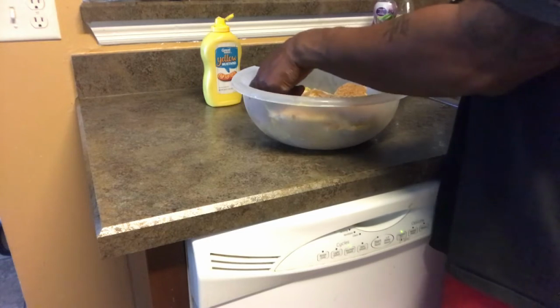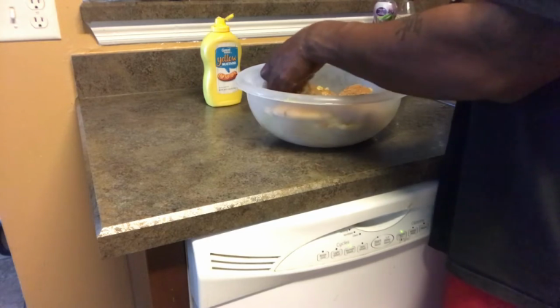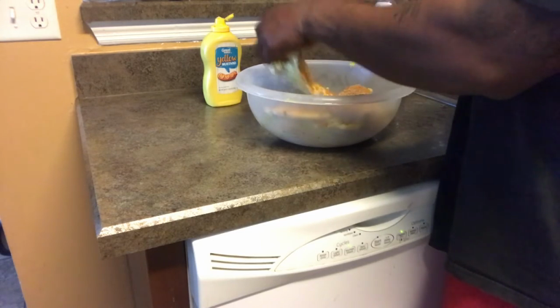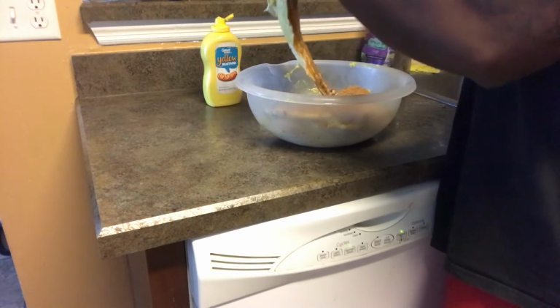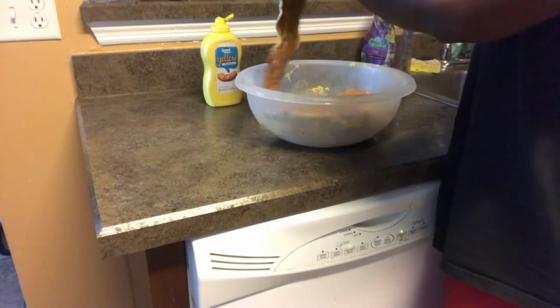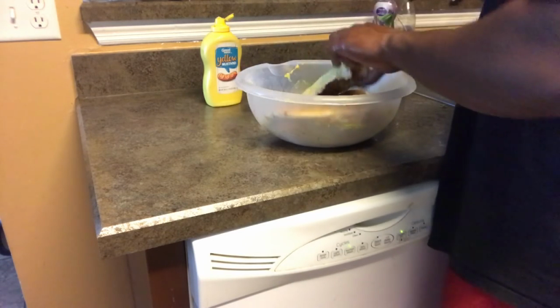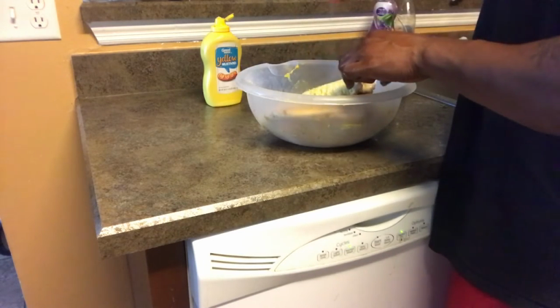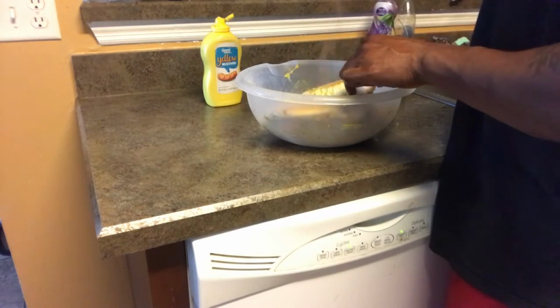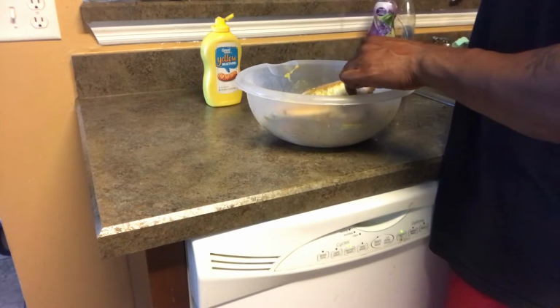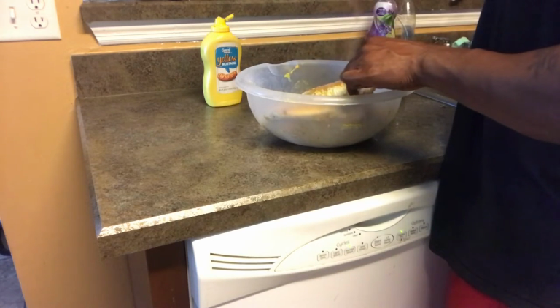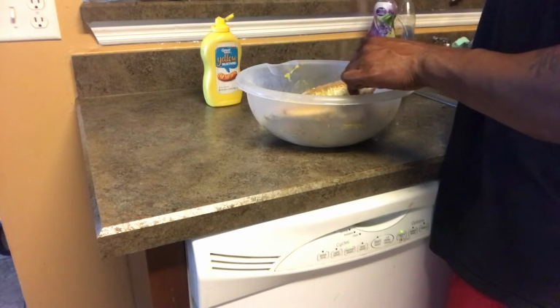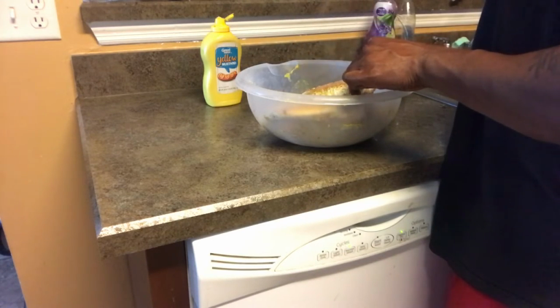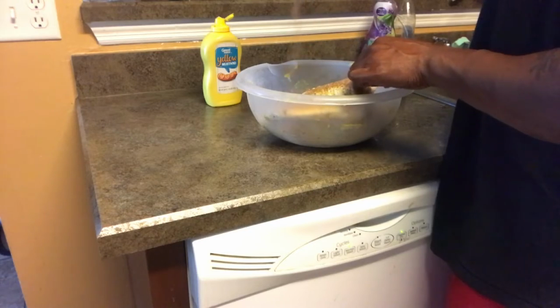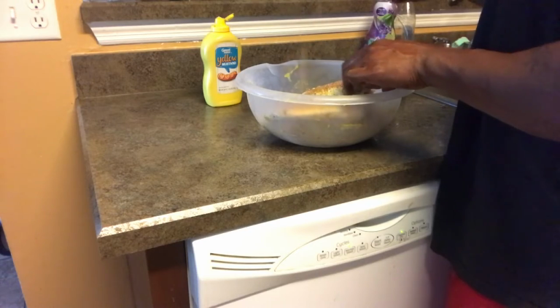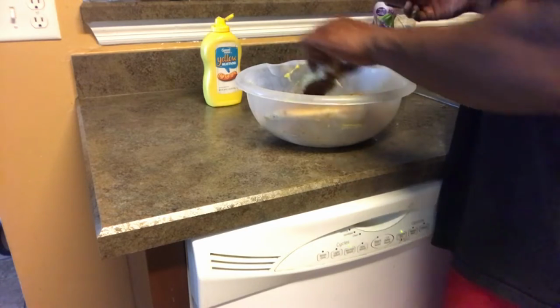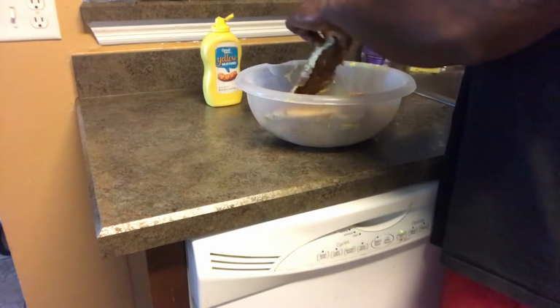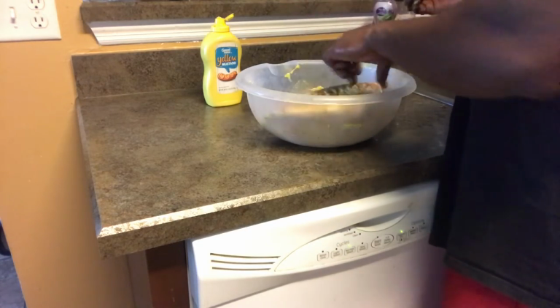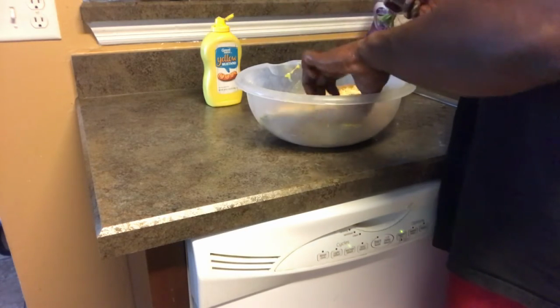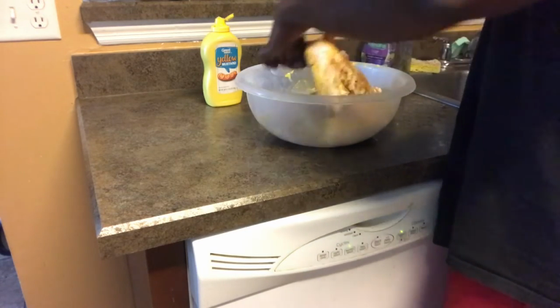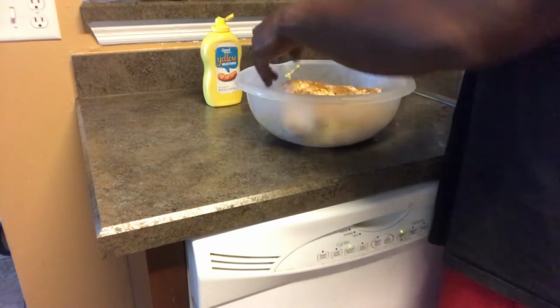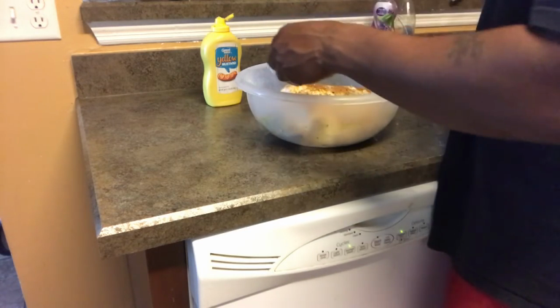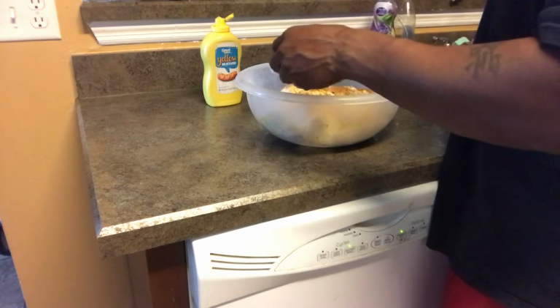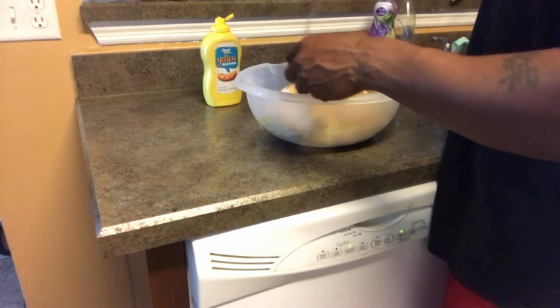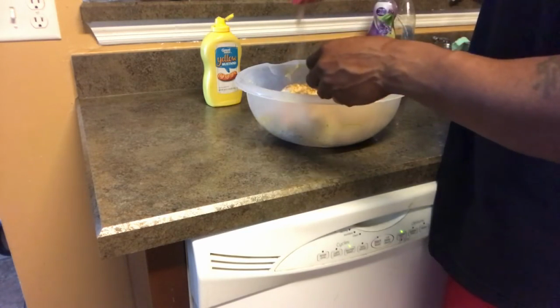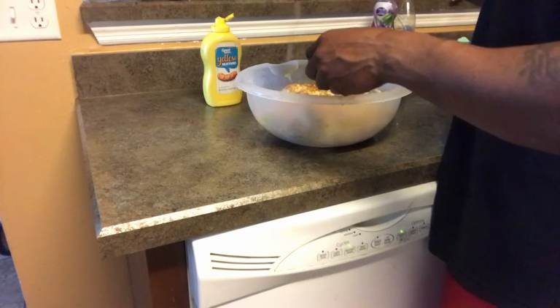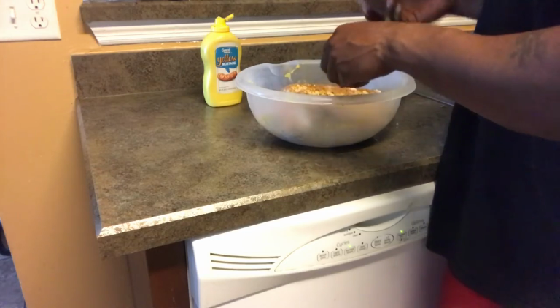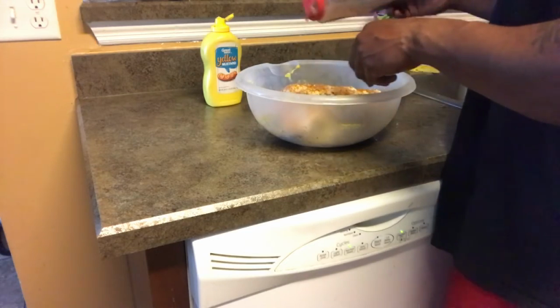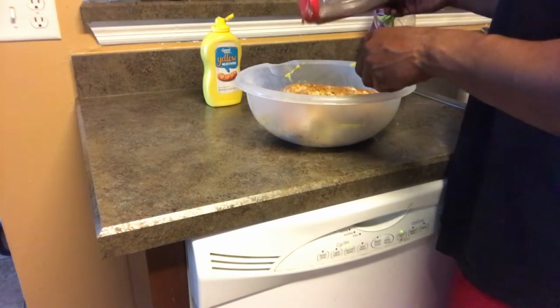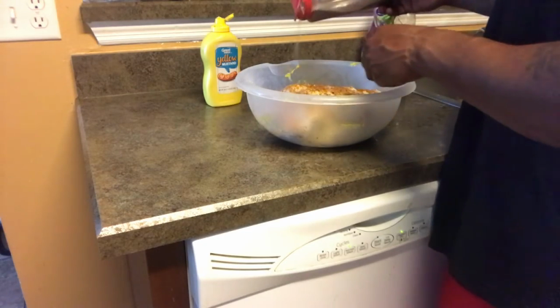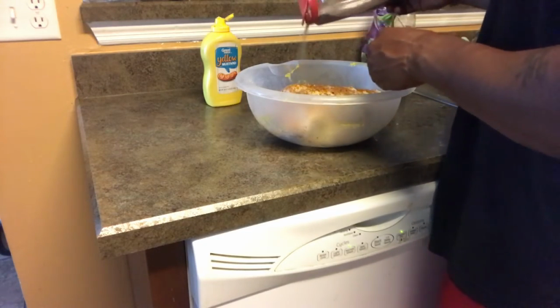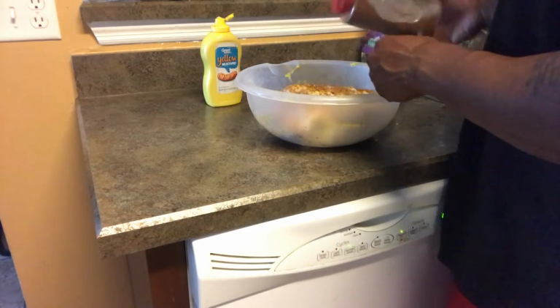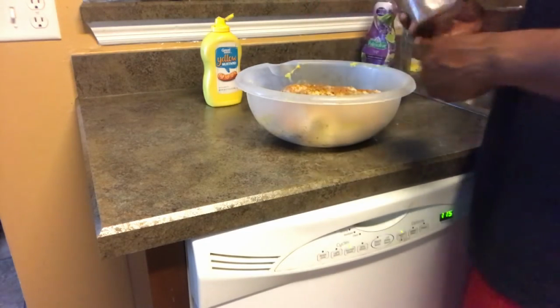I'm gonna season this and let it sit out for about 20 minutes while my Kamado comes up to temp, then we're gonna put it on the grill. I'm not gonna make you sit here and watch me season it - you'll see how well it's seasoned once I come back ready to put it on the grill. See you at the grill in a minute.